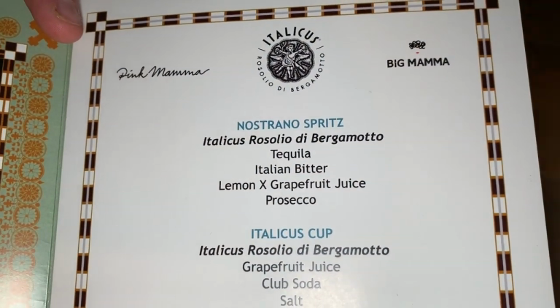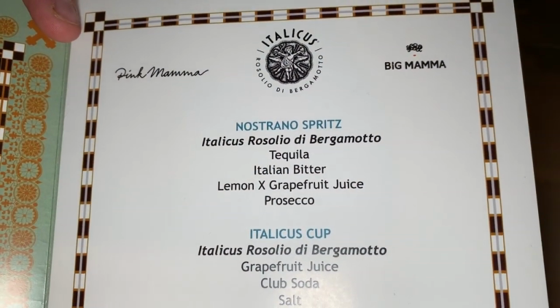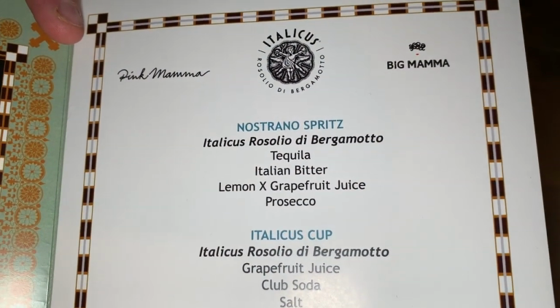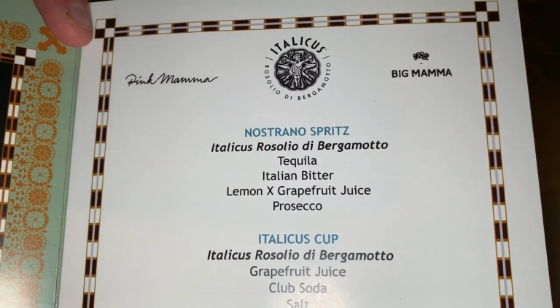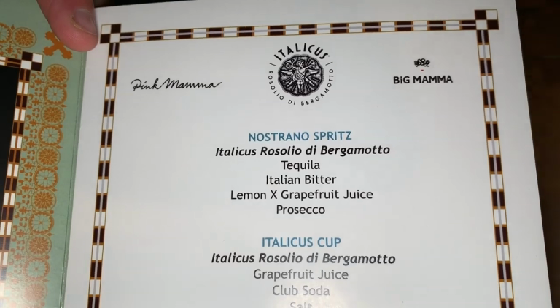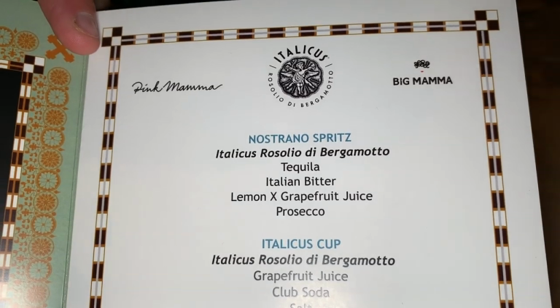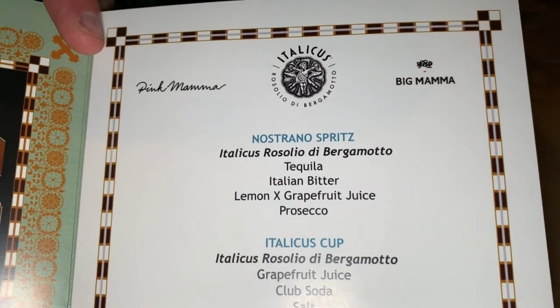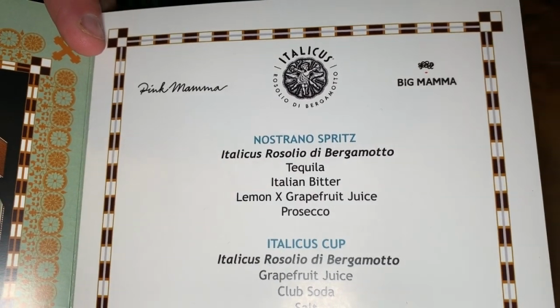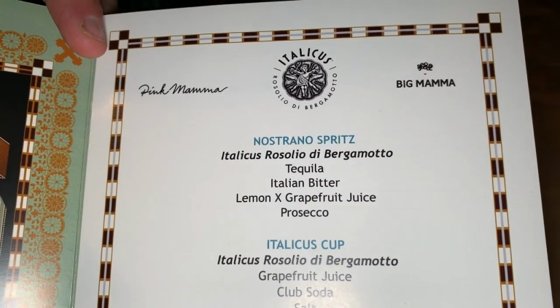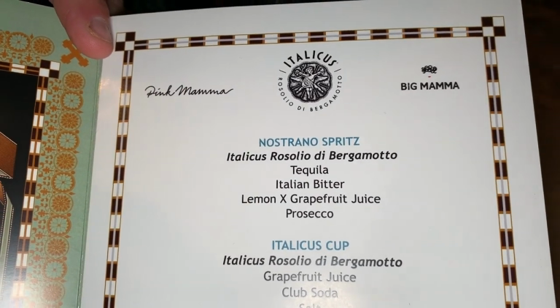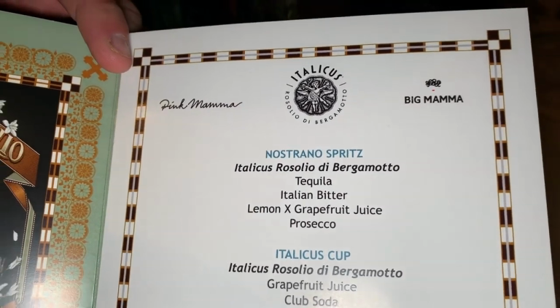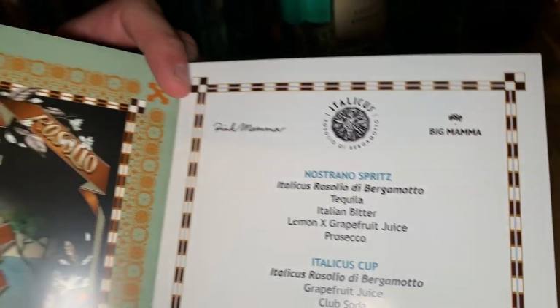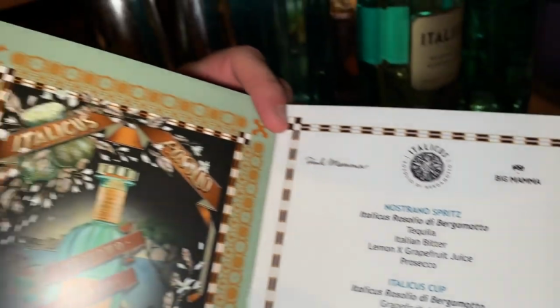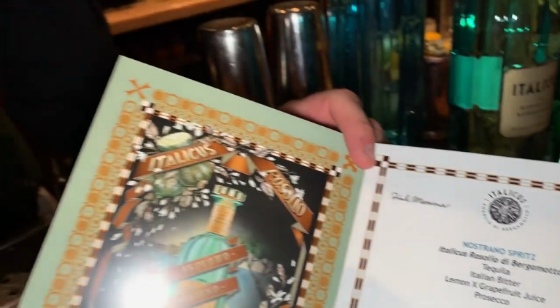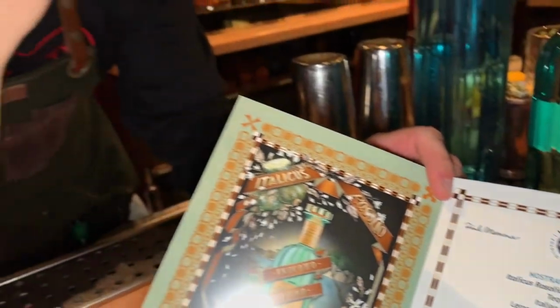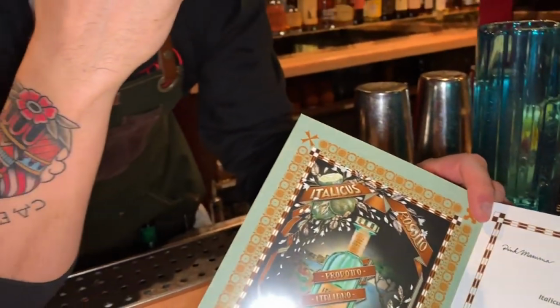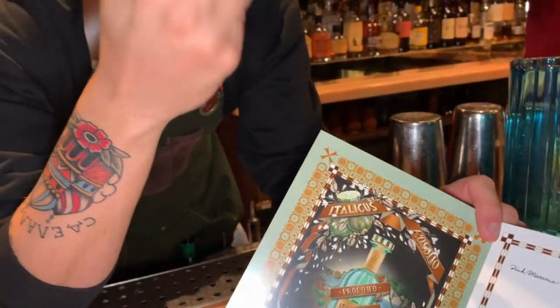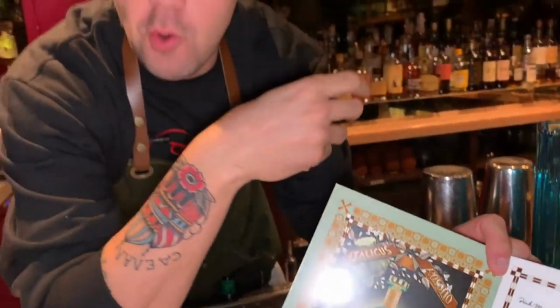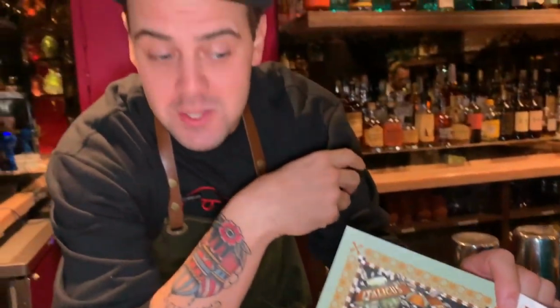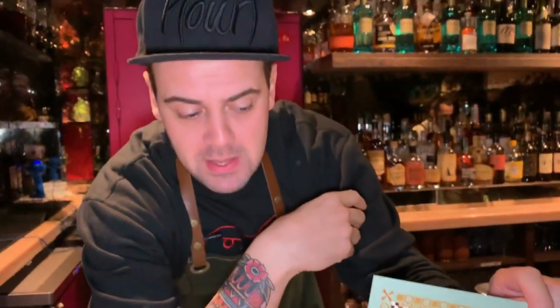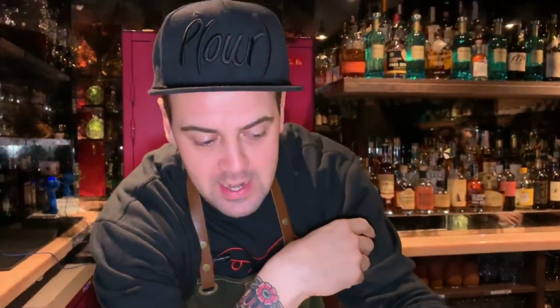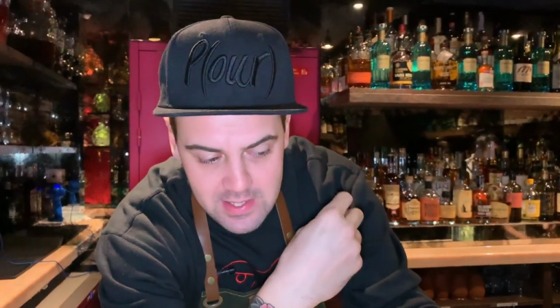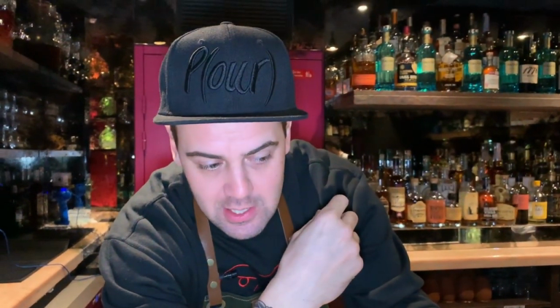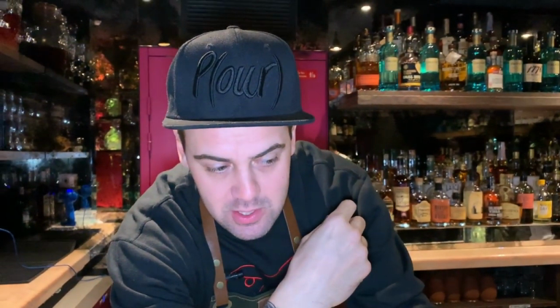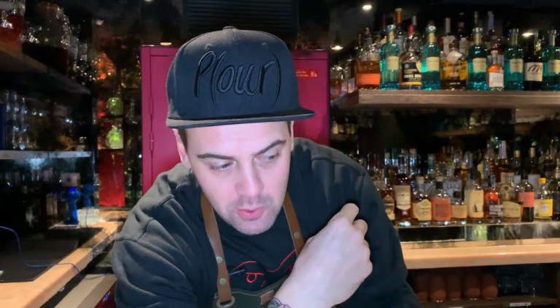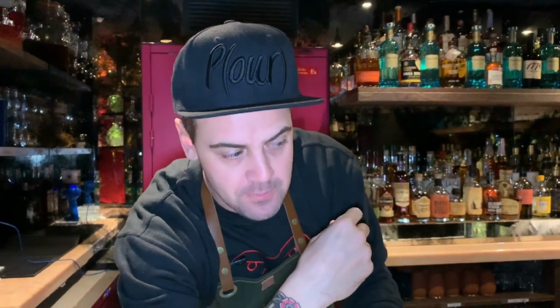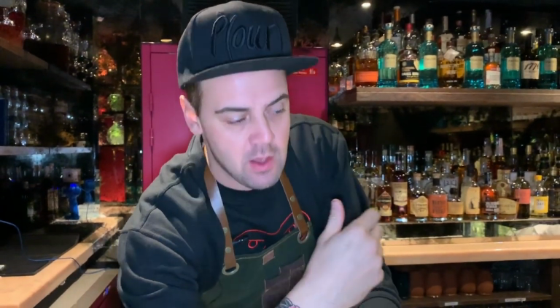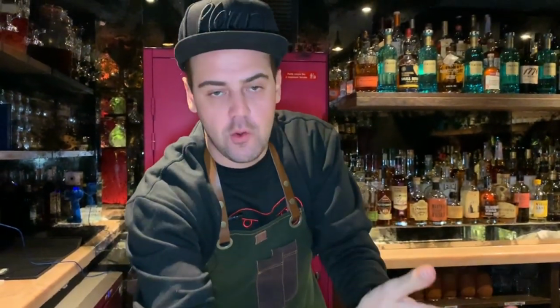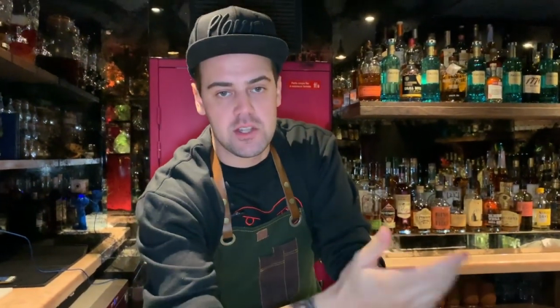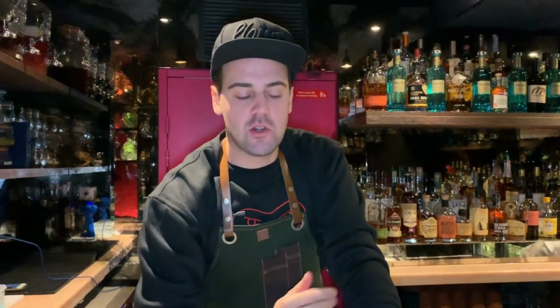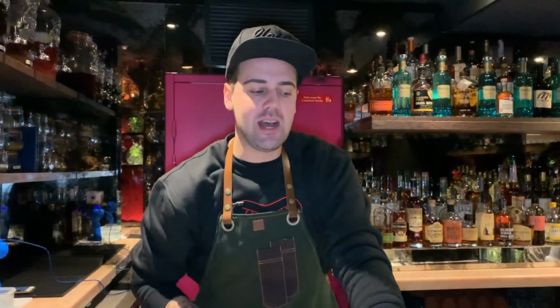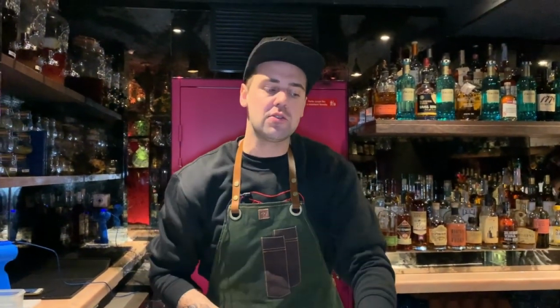It's a take on the classic brand of the Italian aperitivo with, of course, the bitterness, the citrusy notes, and the Italicus Rosolio.